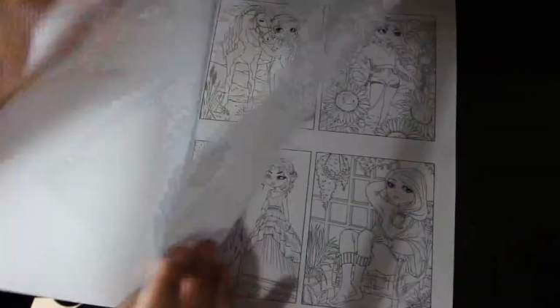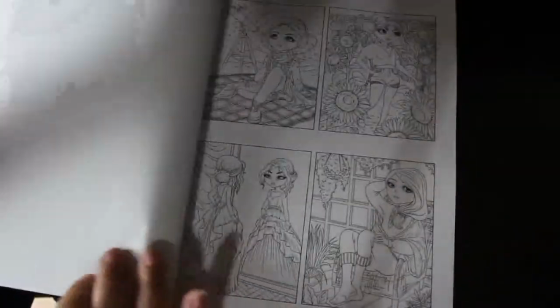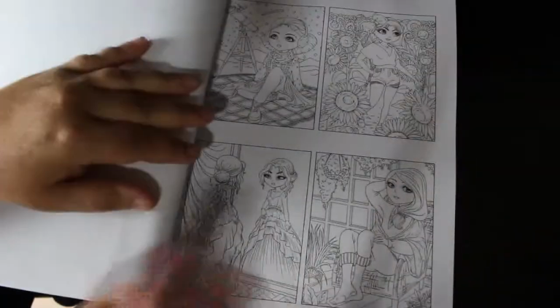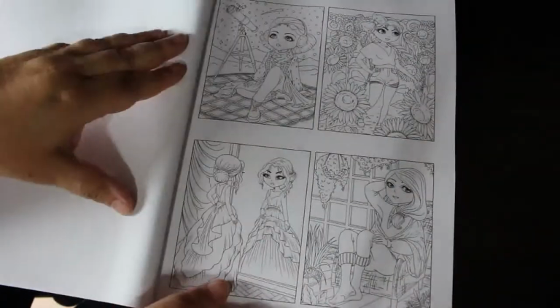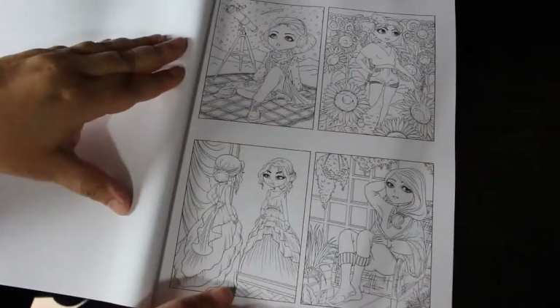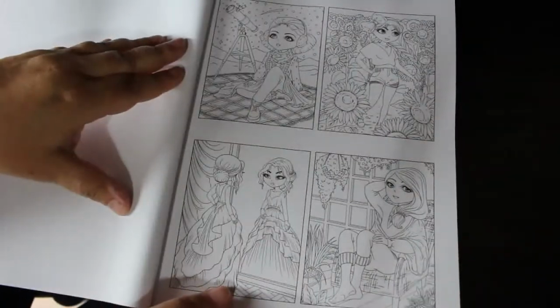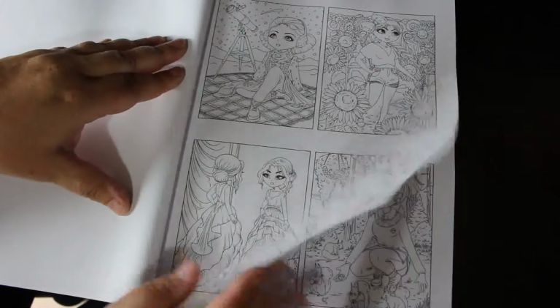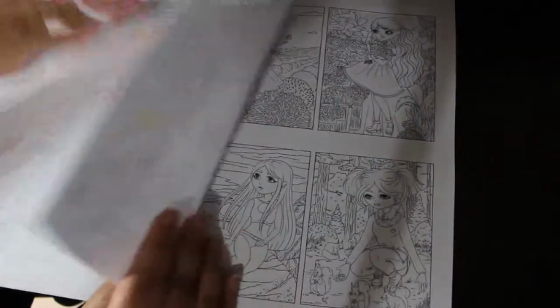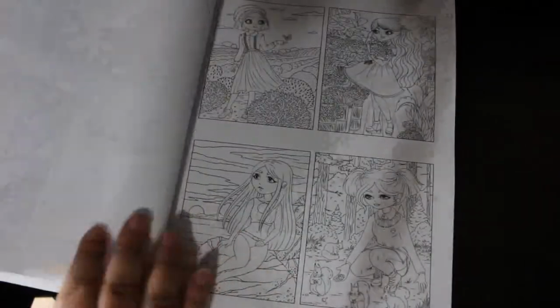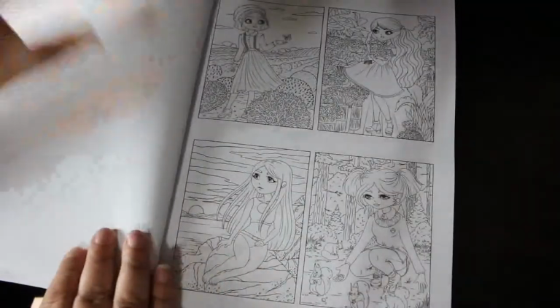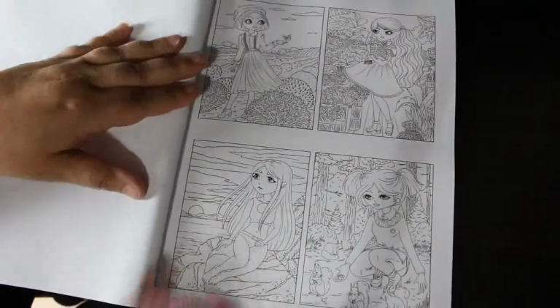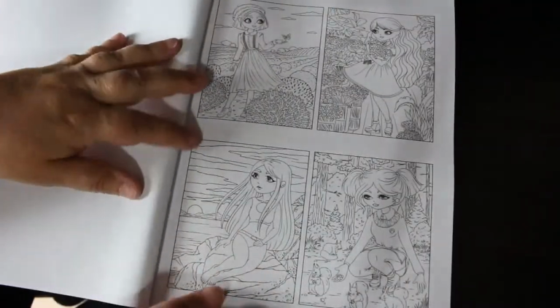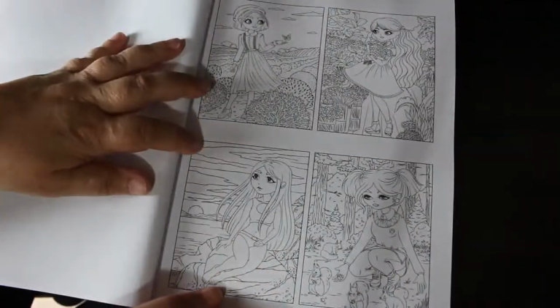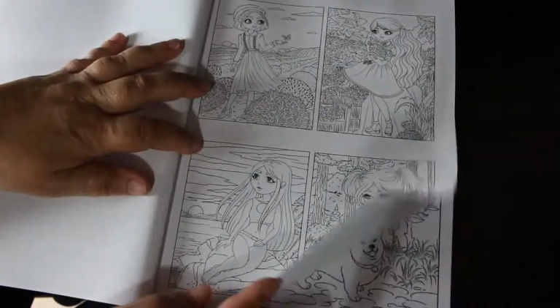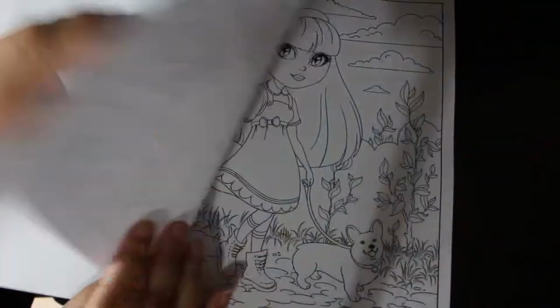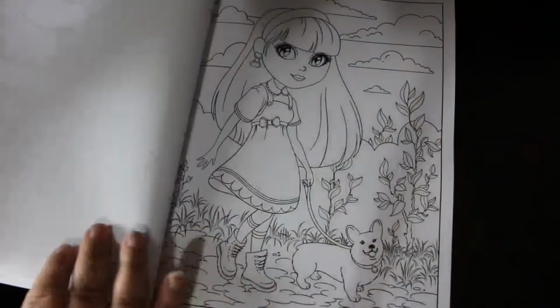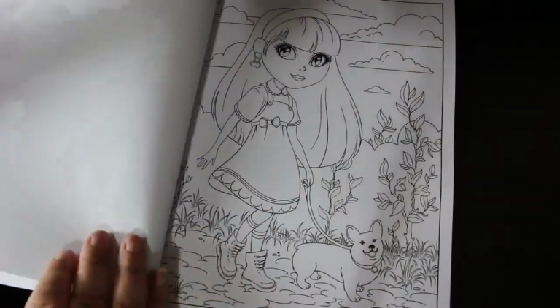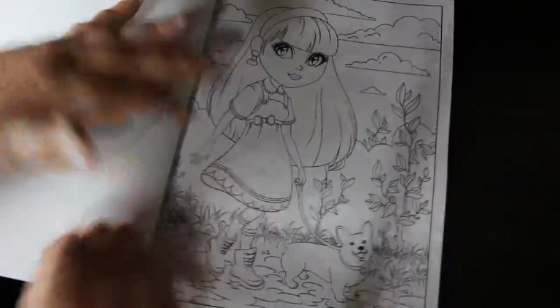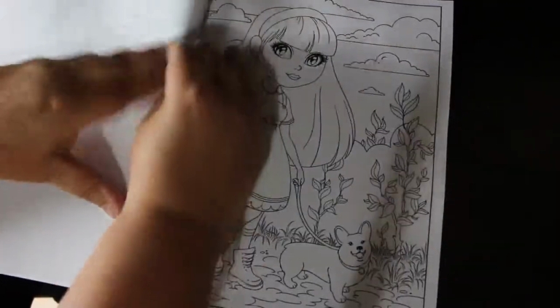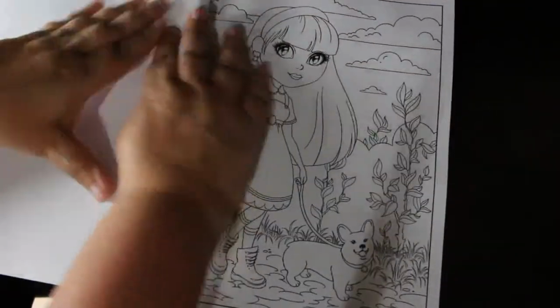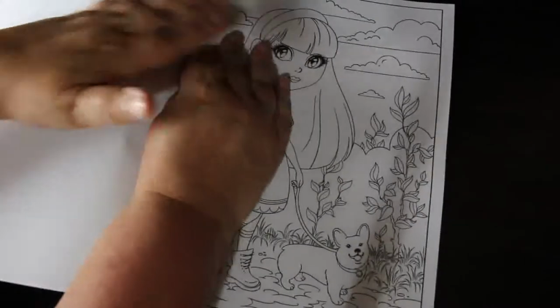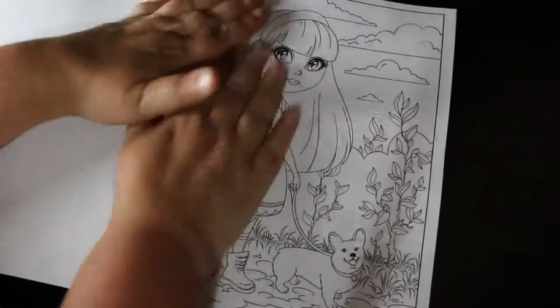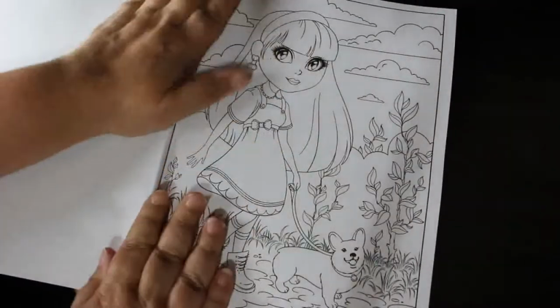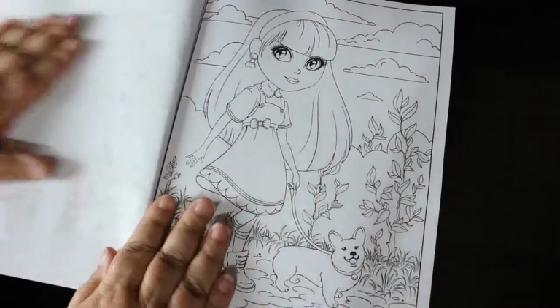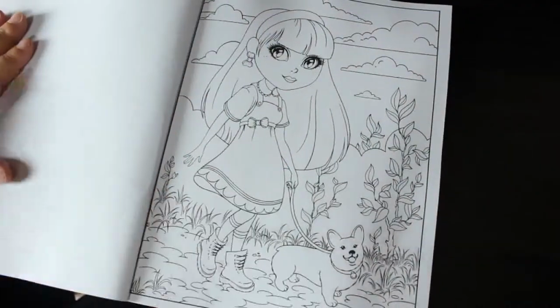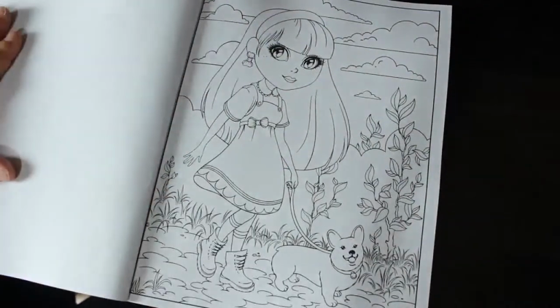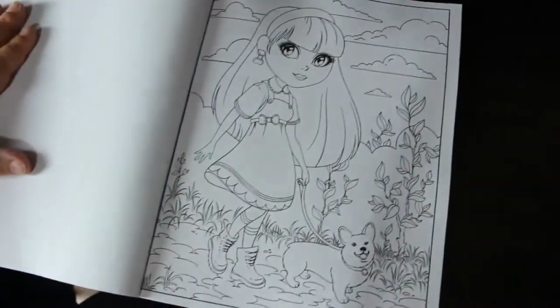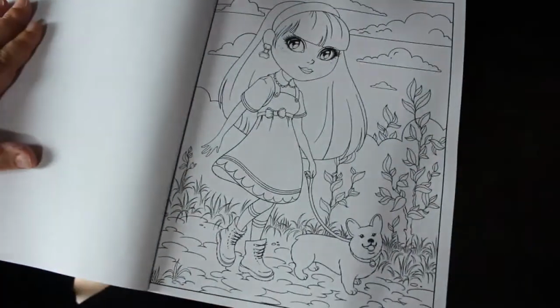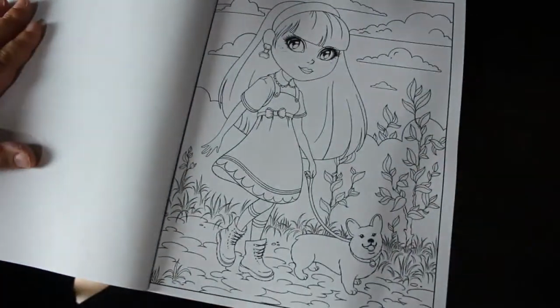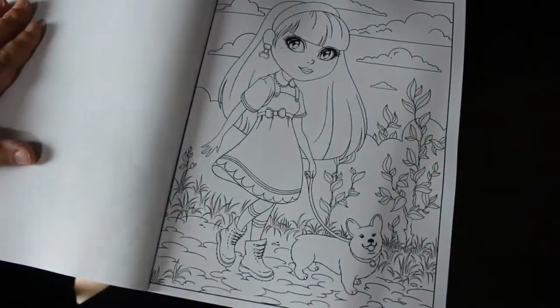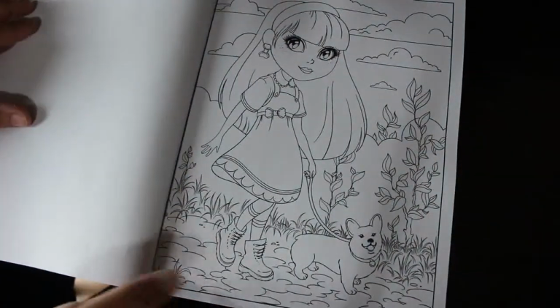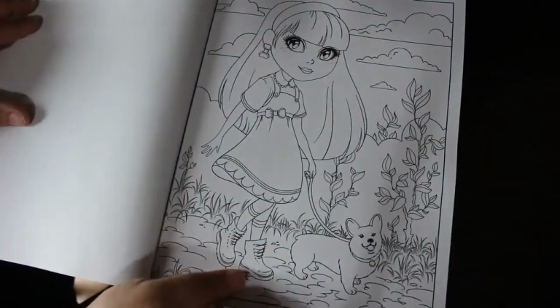We'll just go quickly through these small versions because we'll see them in a minute in full size. You could color the small versions too, and they are absolutely adorable. Here she's walking her little puppy.